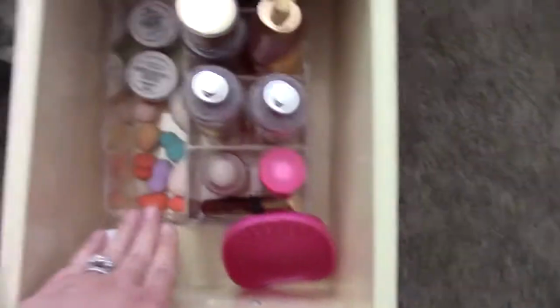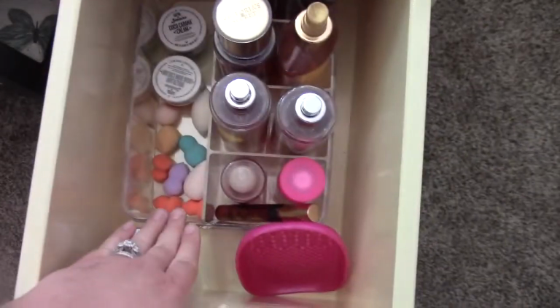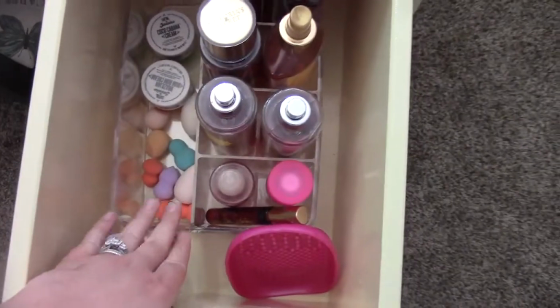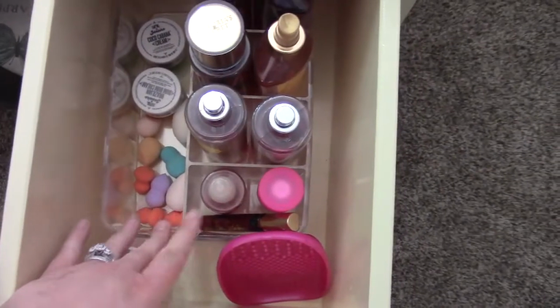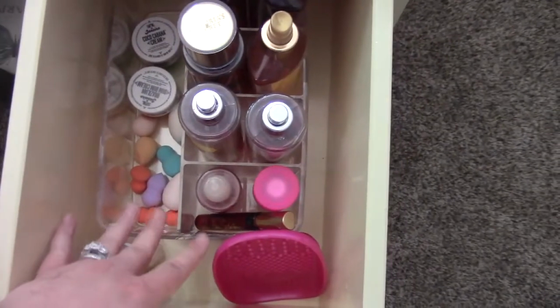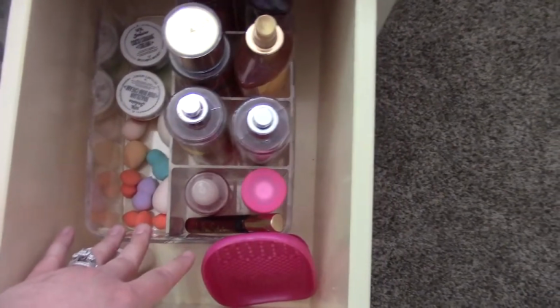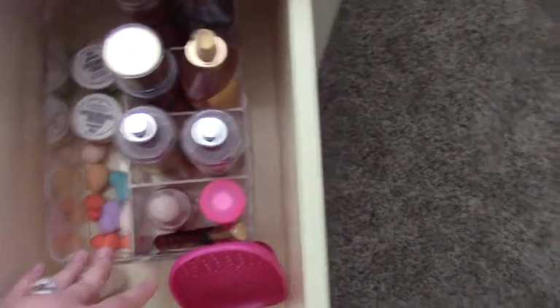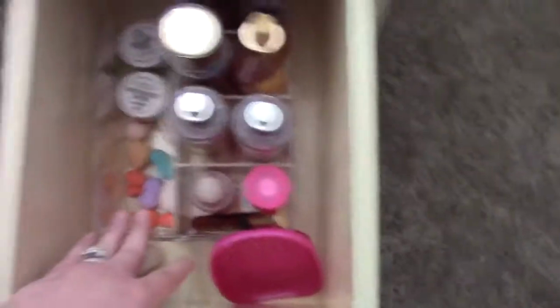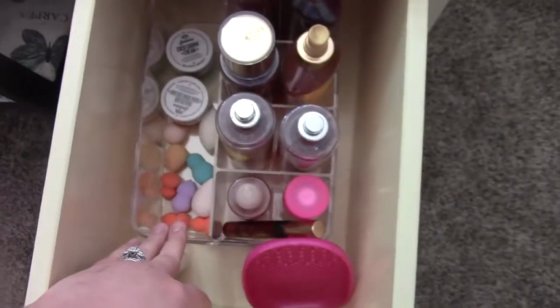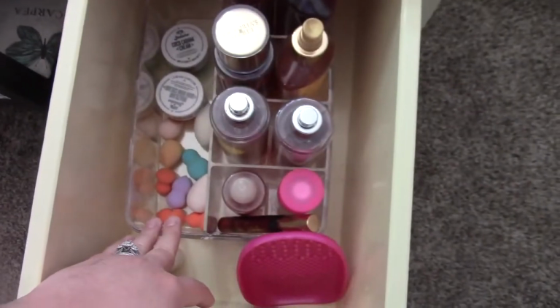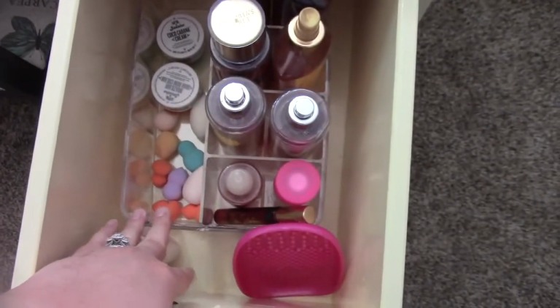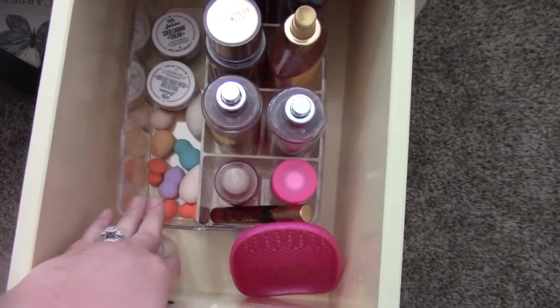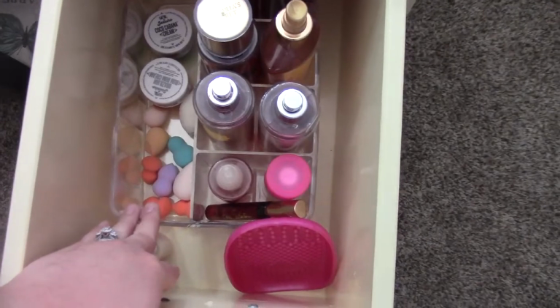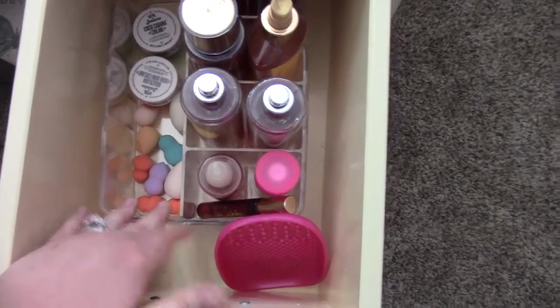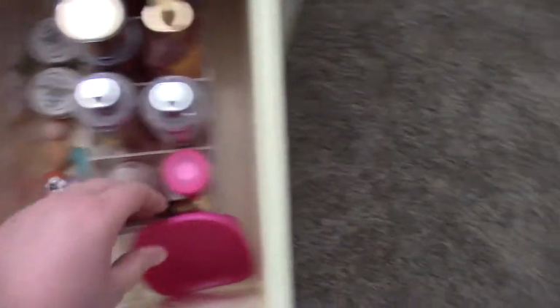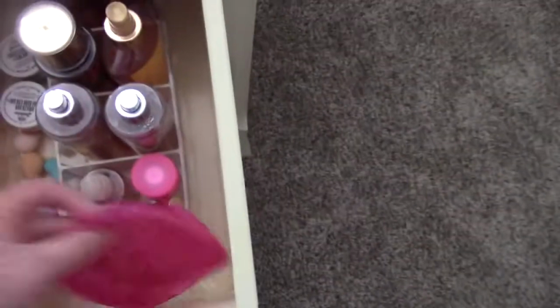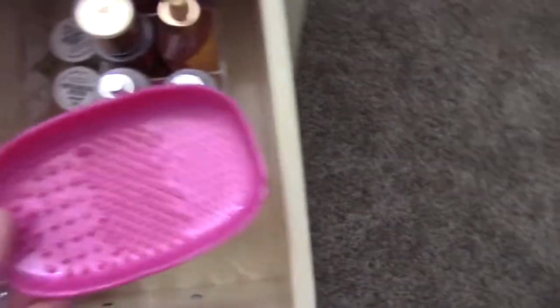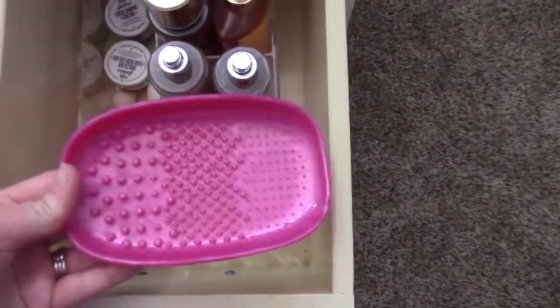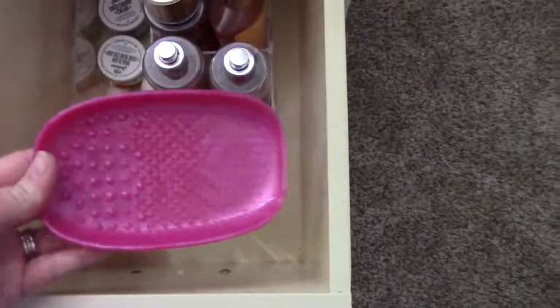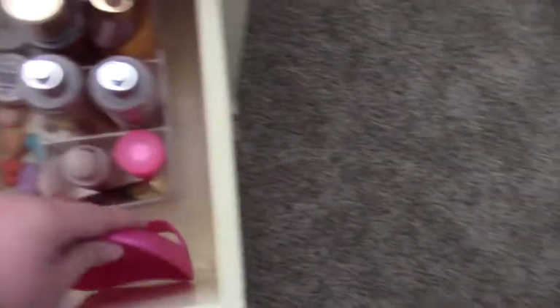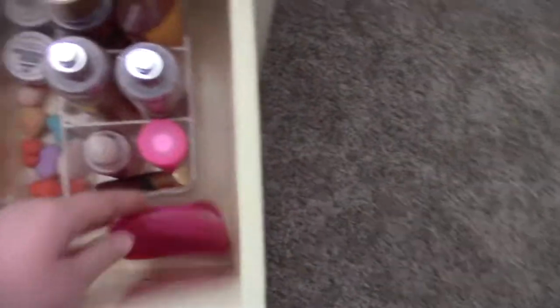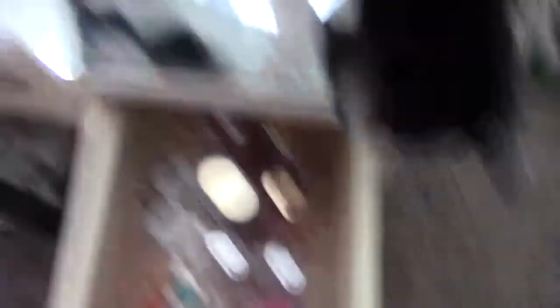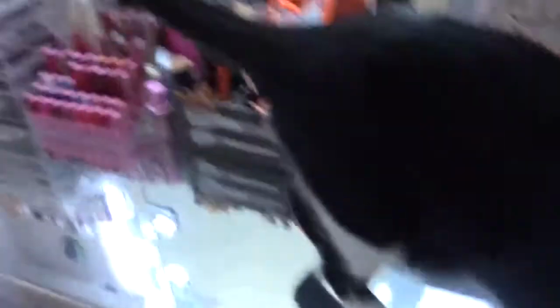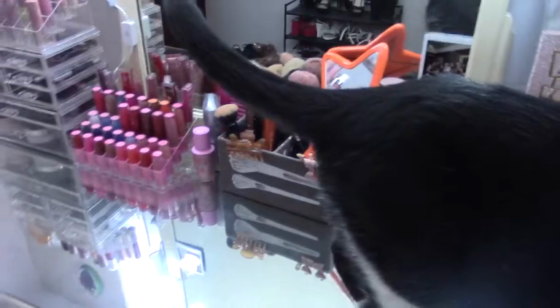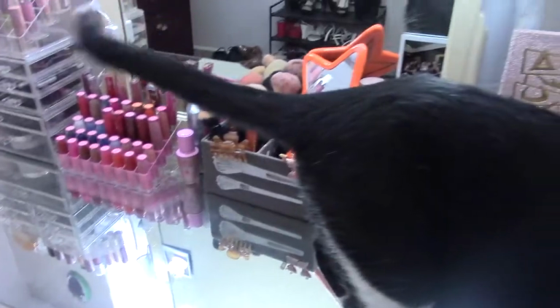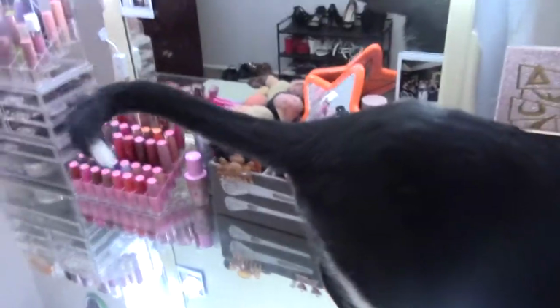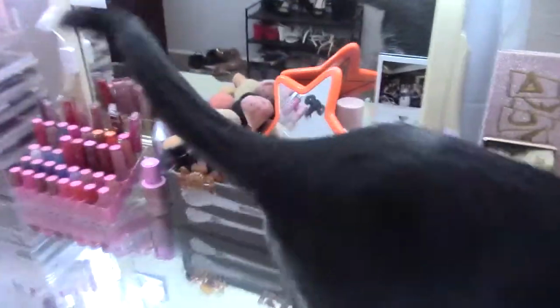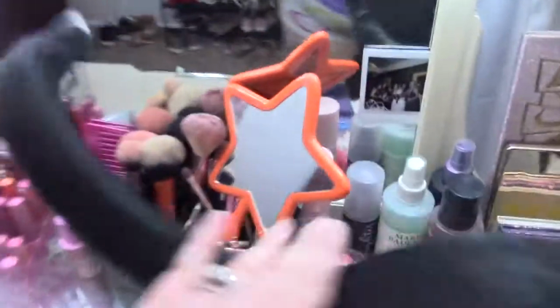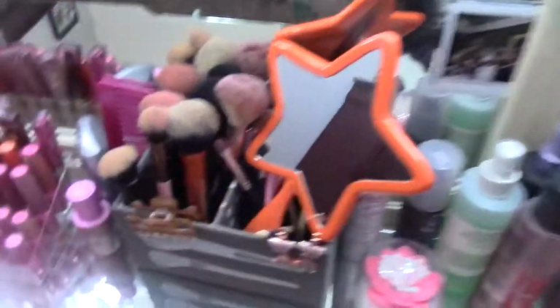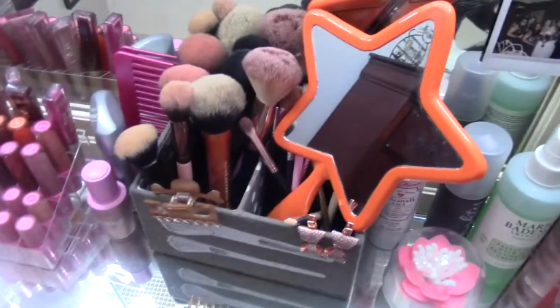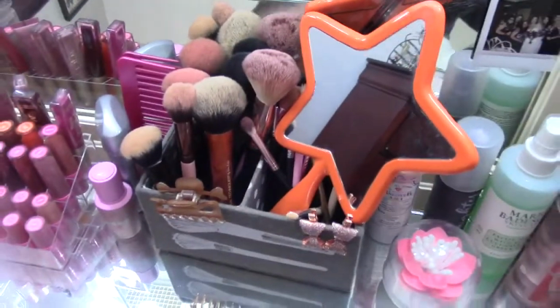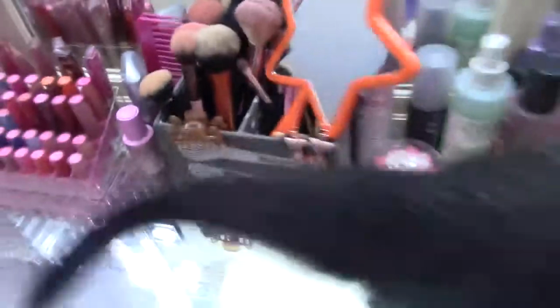These are all beauty blenders. Some of these I'm probably going to give away — I don't really use the little ones. This is a brush cleaner. I need to clean my brushes — as you can see they're all covered in blush and whatnot.